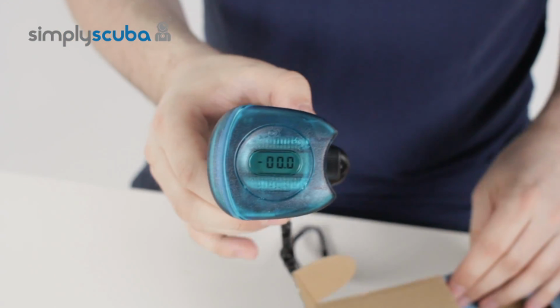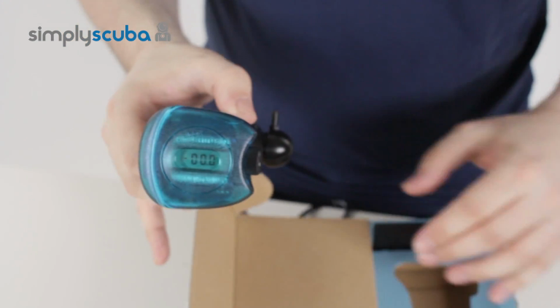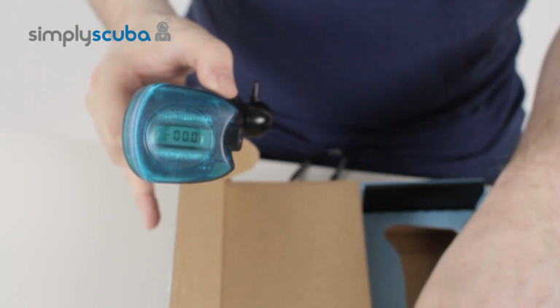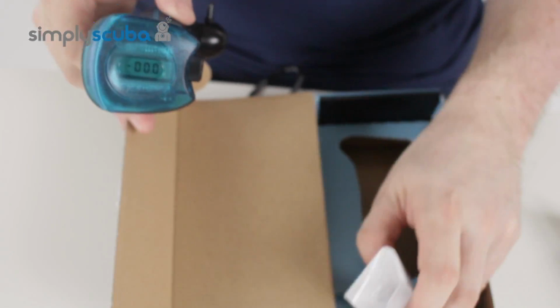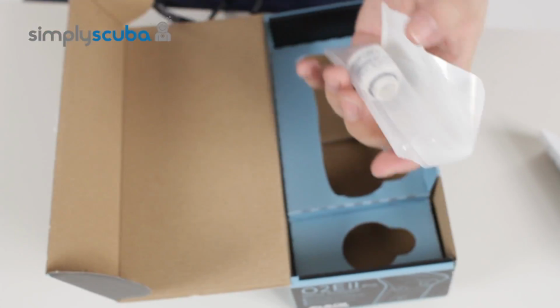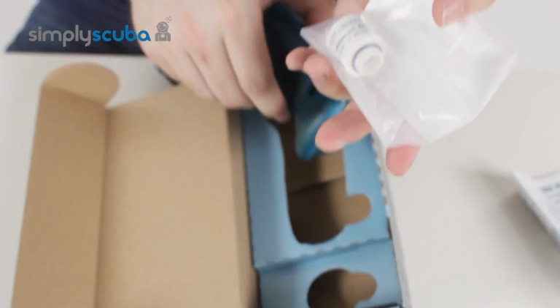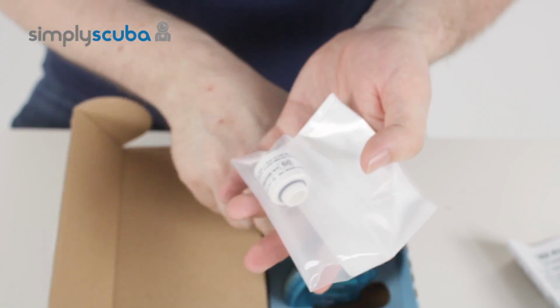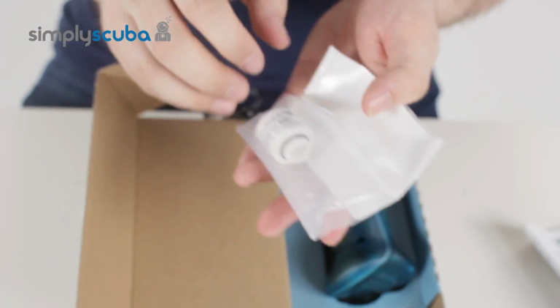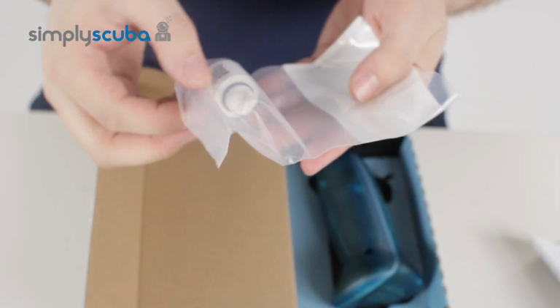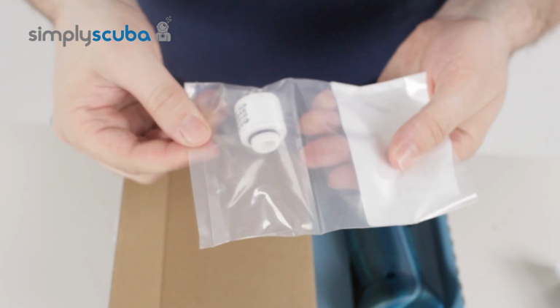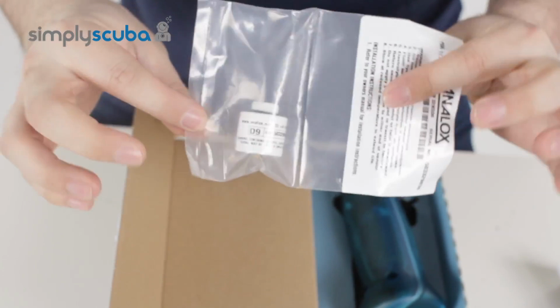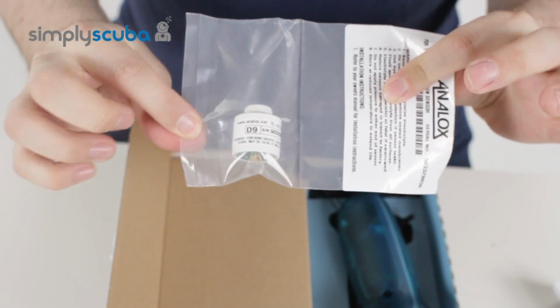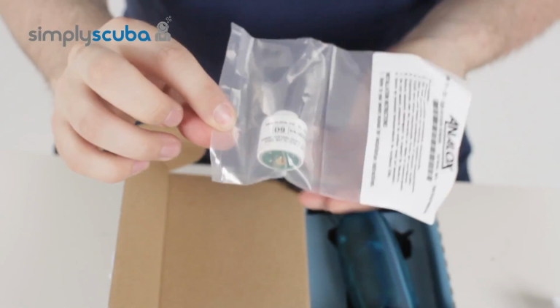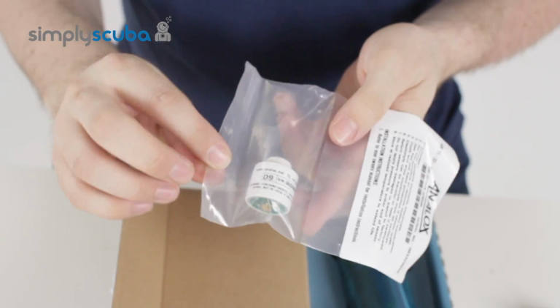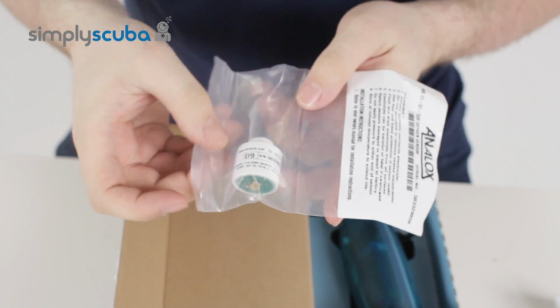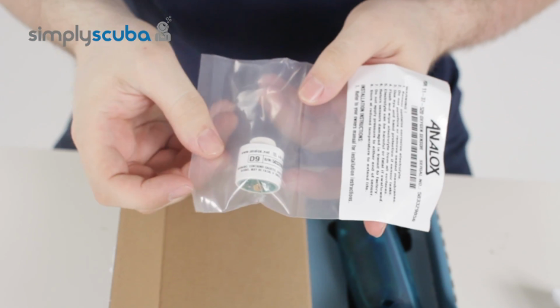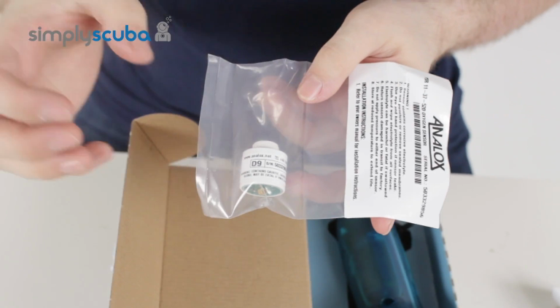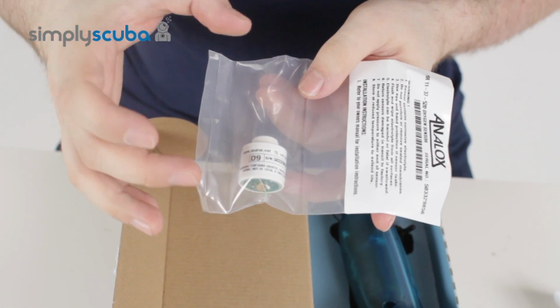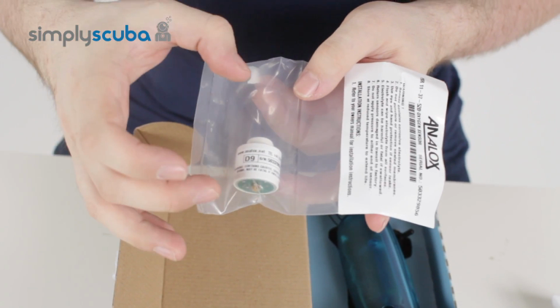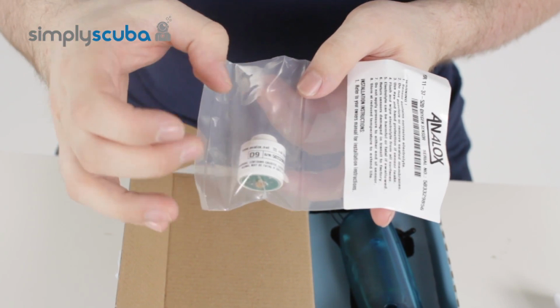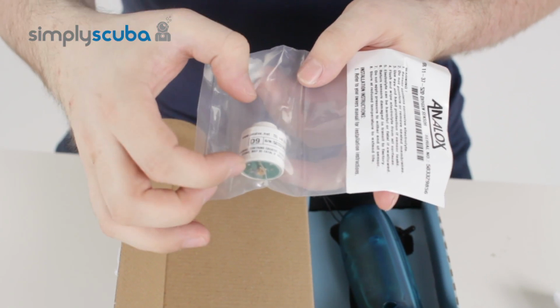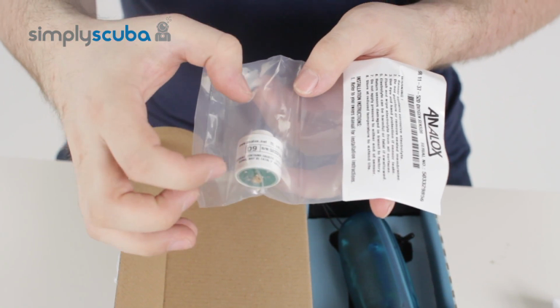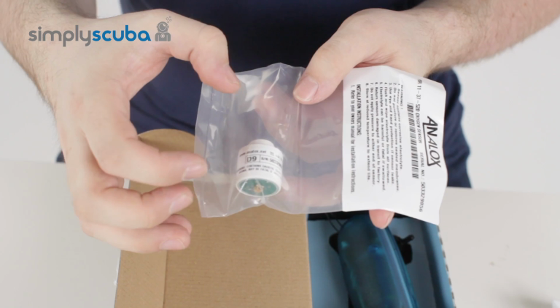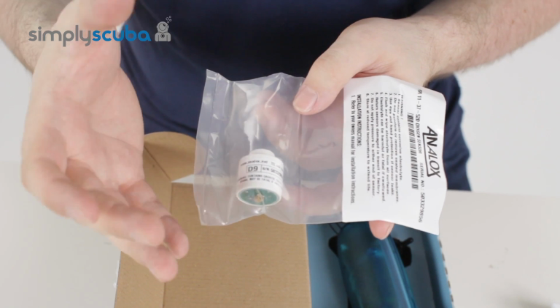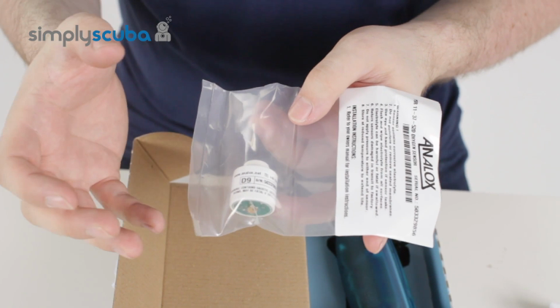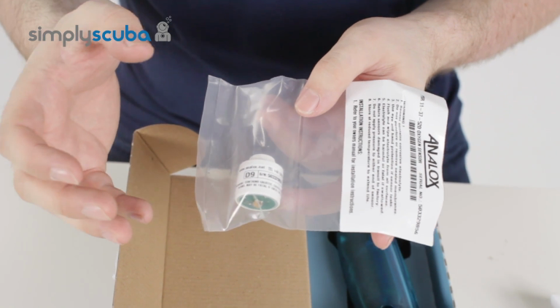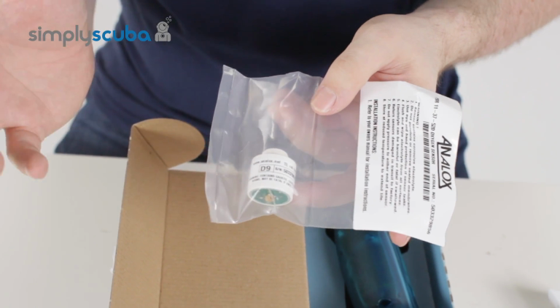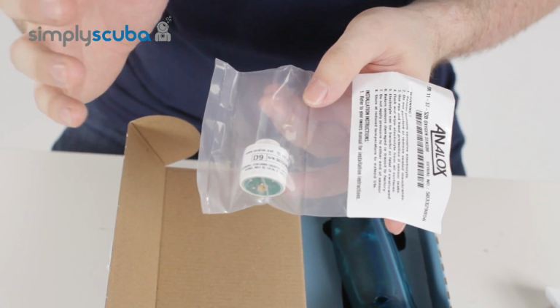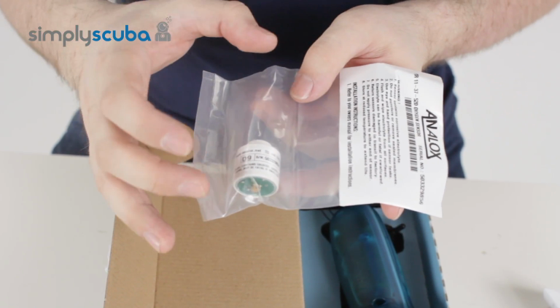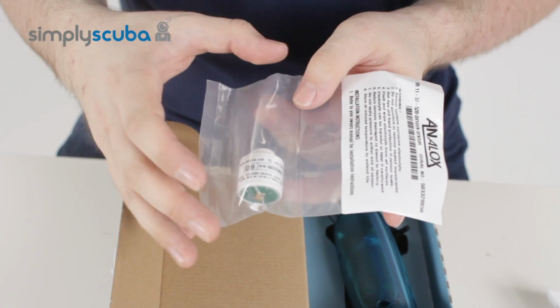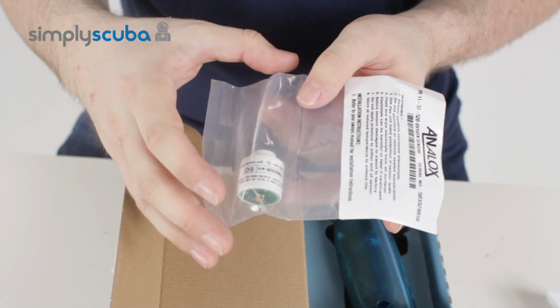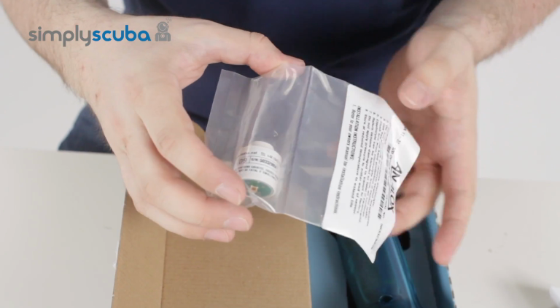Inside the box this is your oxygen analyzer — obviously it comes in a sealed plastic bag, that's just to keep the anode from deteriorating, which just improves the lifespan.